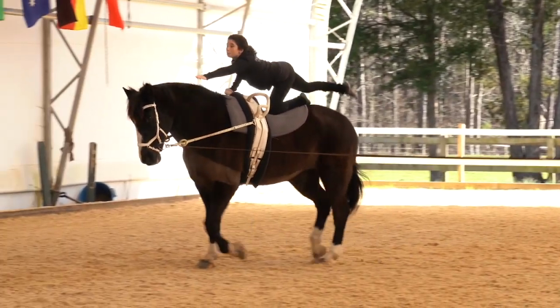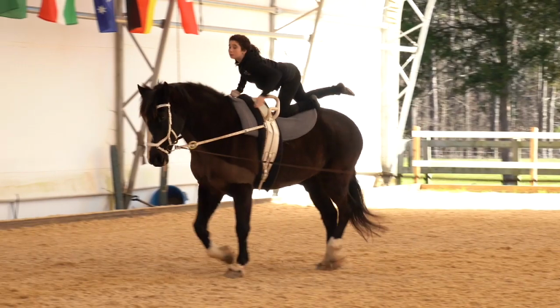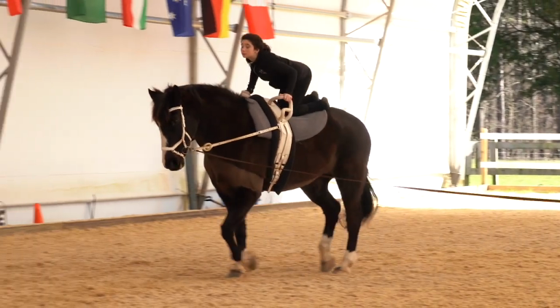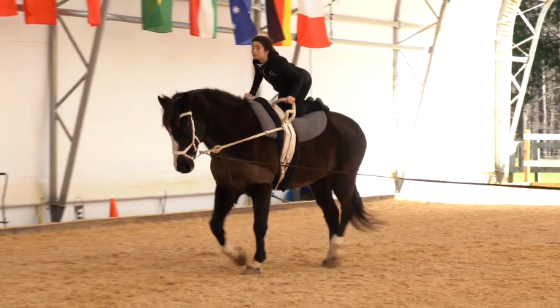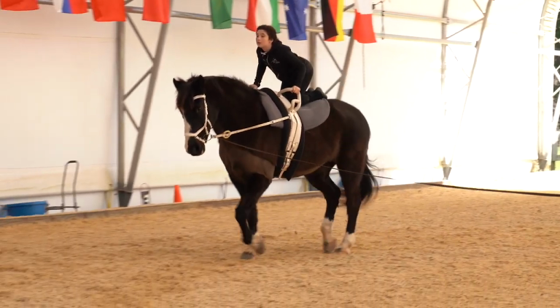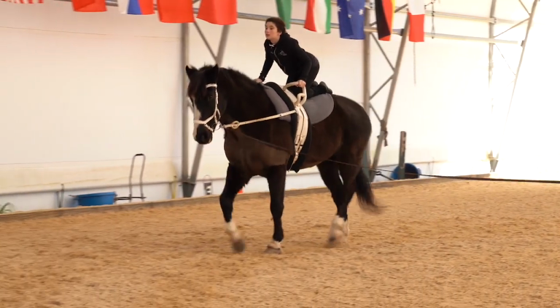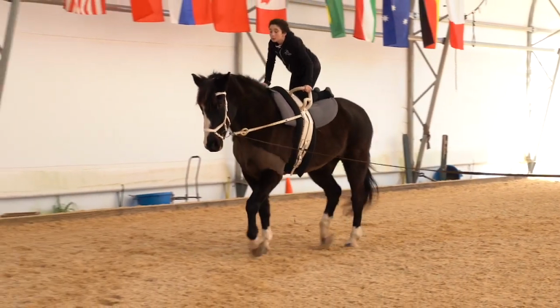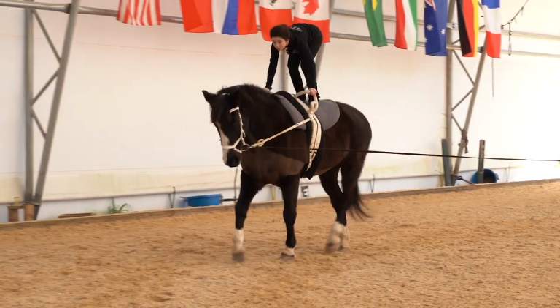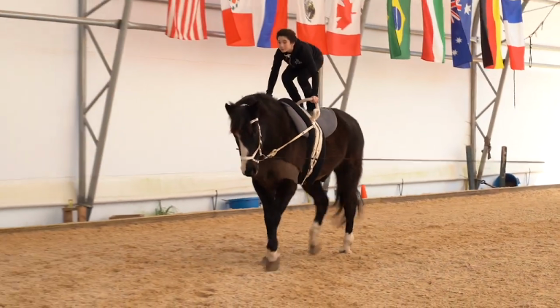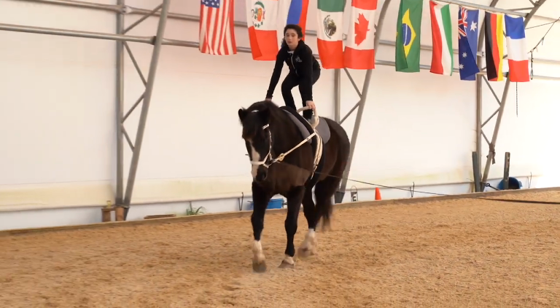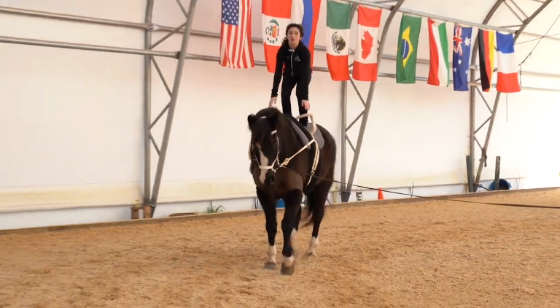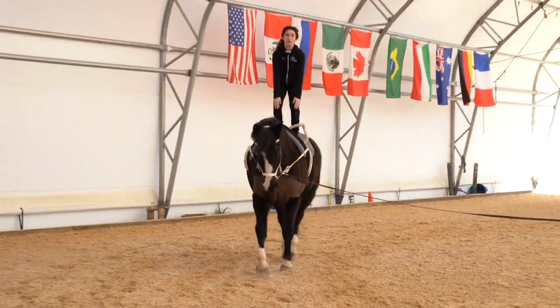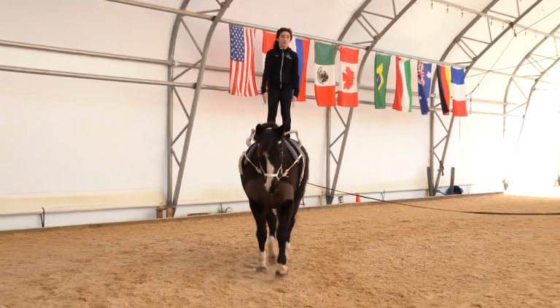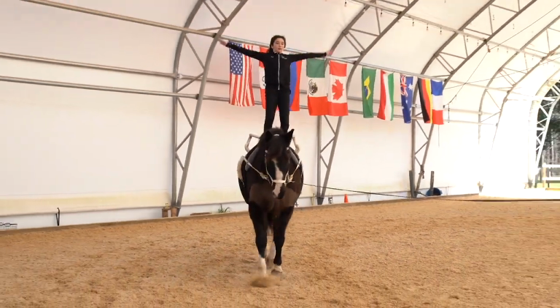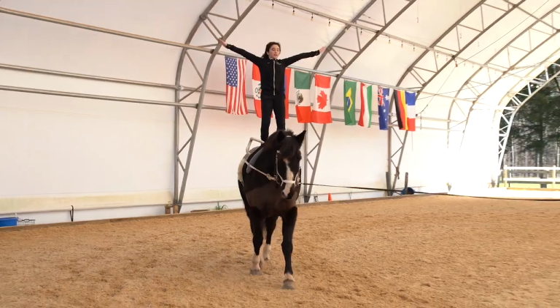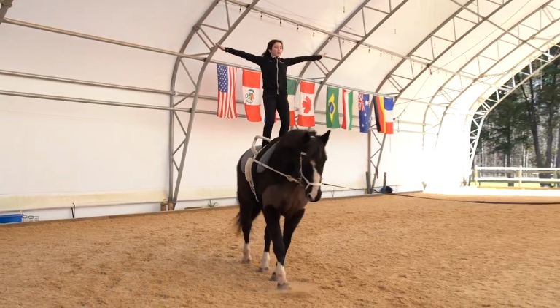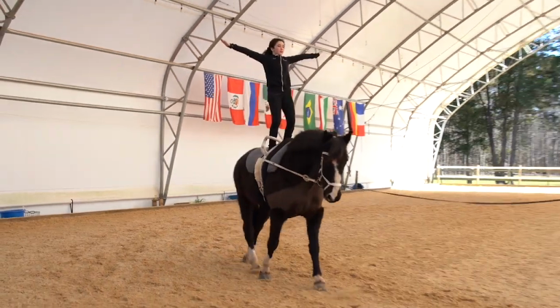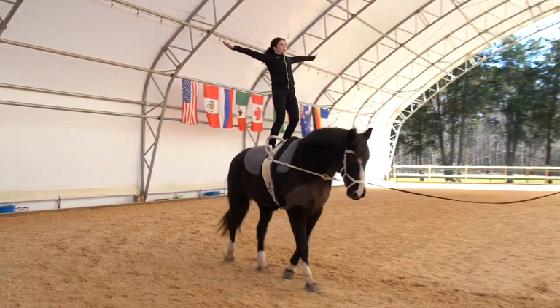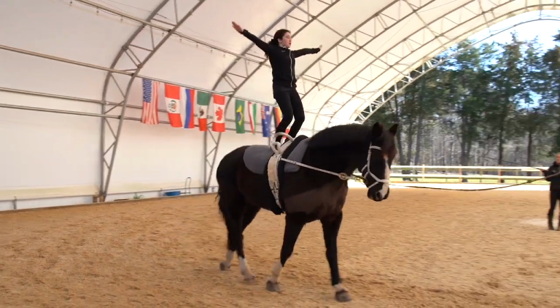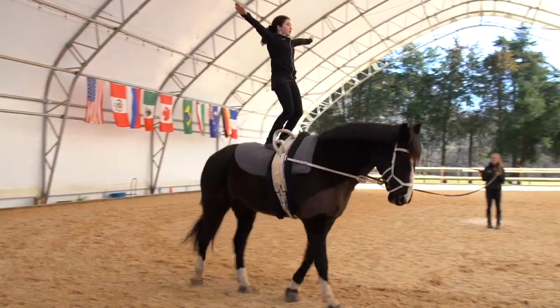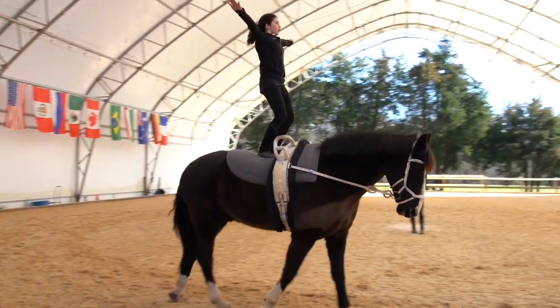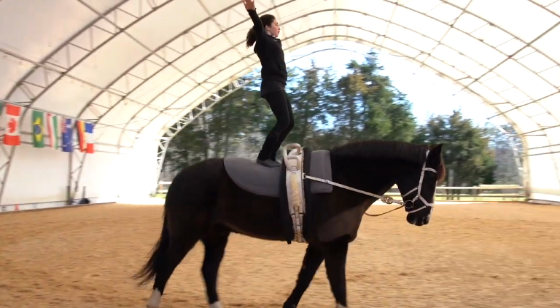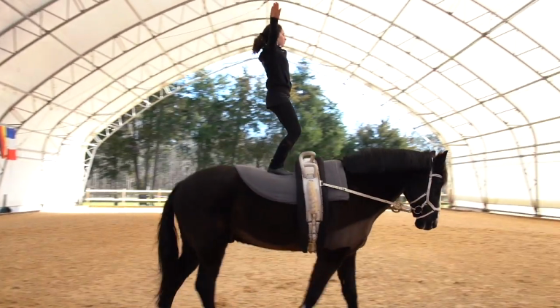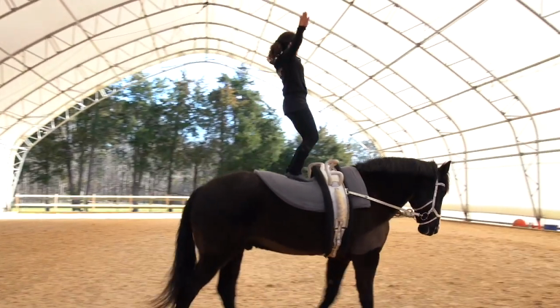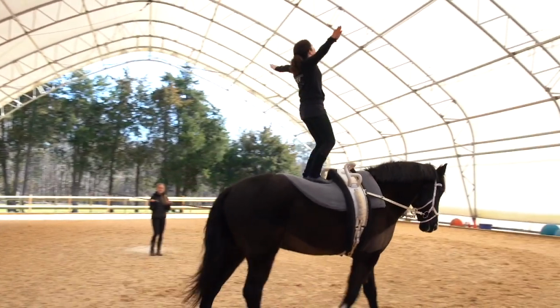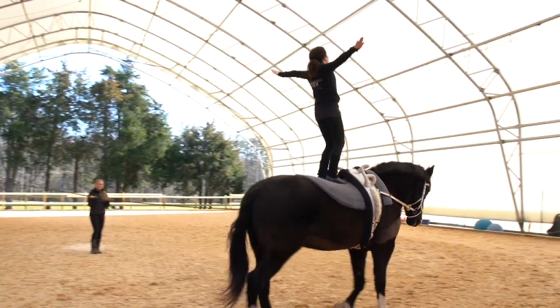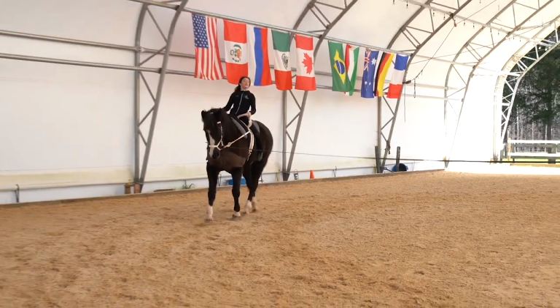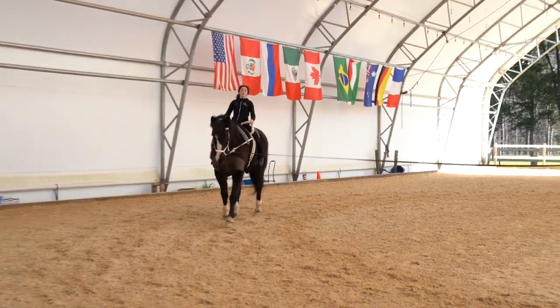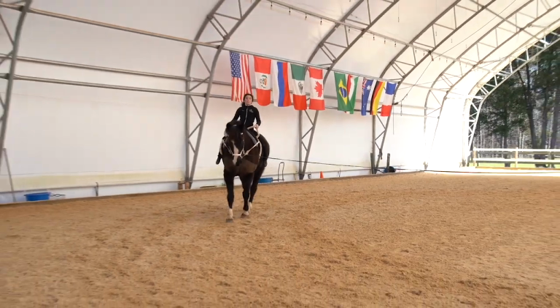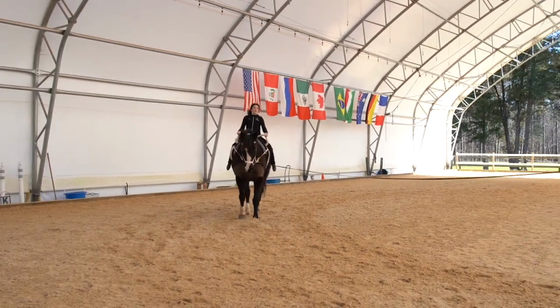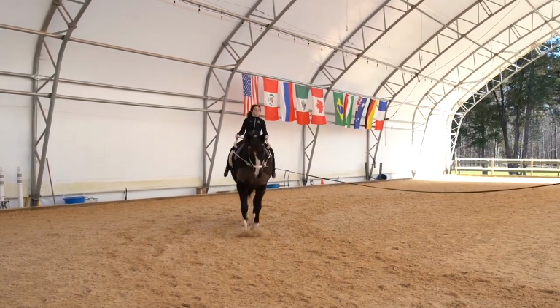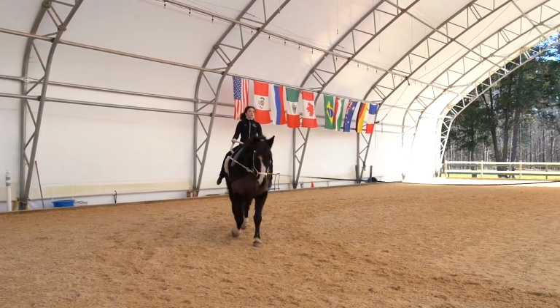The vaulter then proceeds to the stand, softly popping up to their feet, knees bent, rising all the way up to straight posture with arms extended out at eye level, holding for four full trot strides.